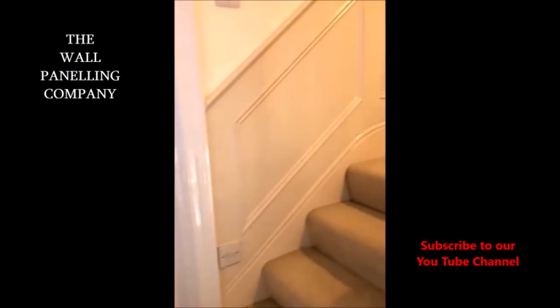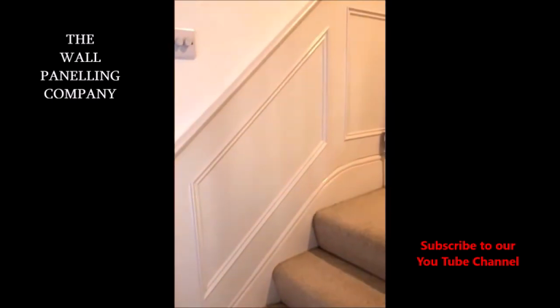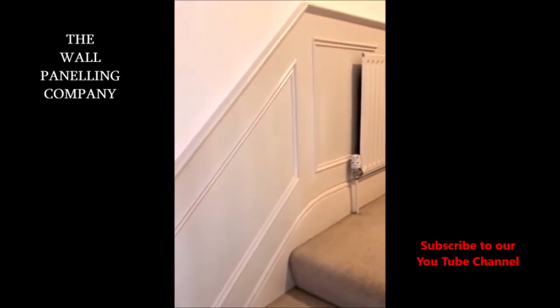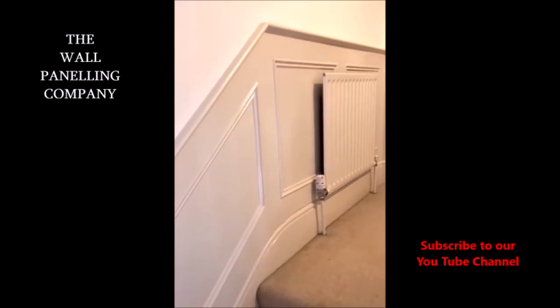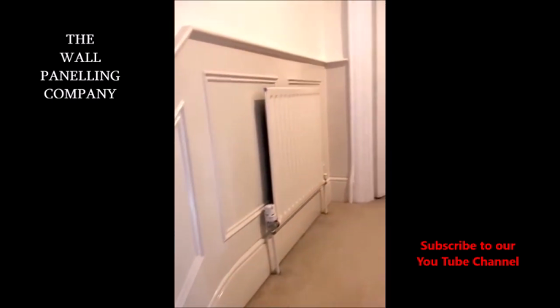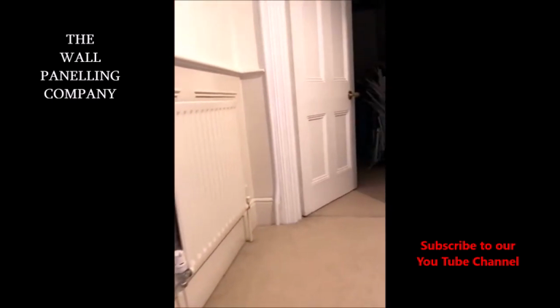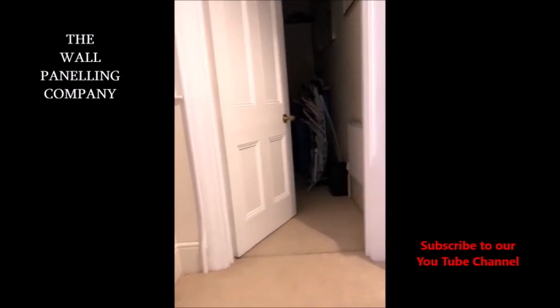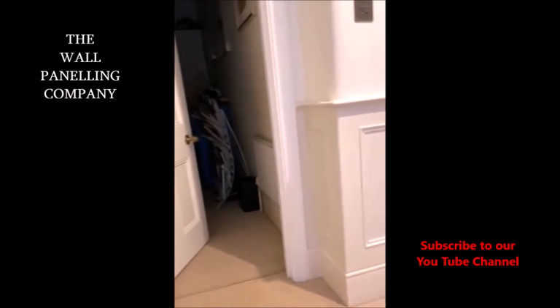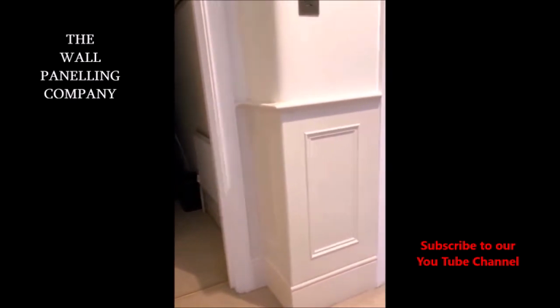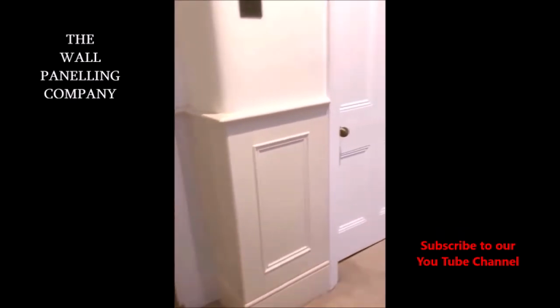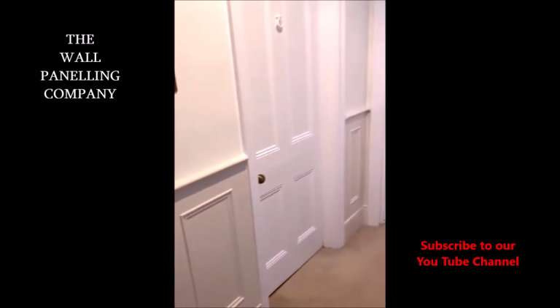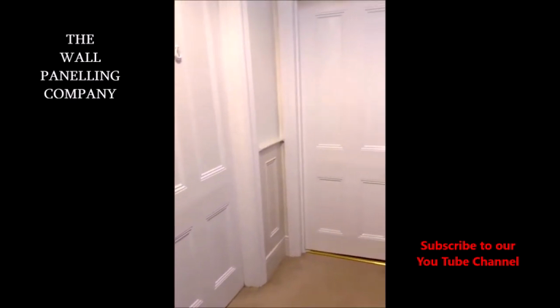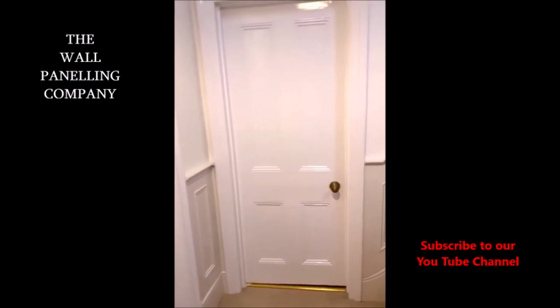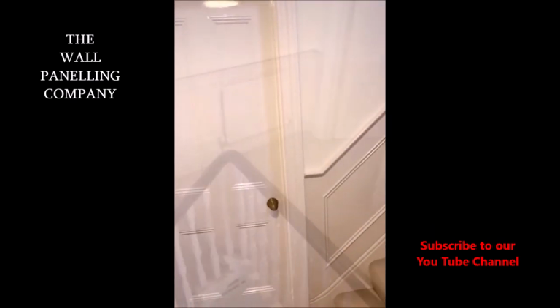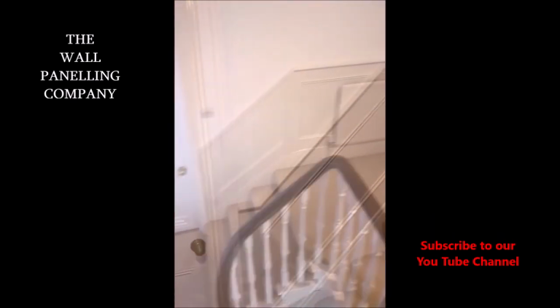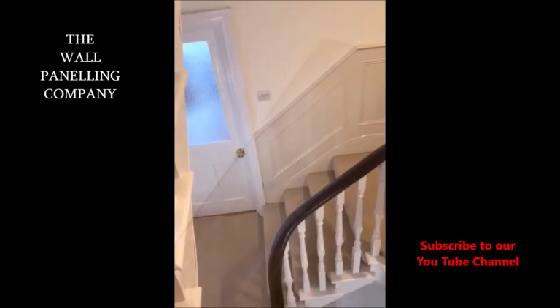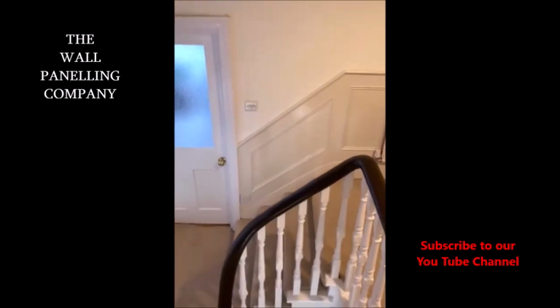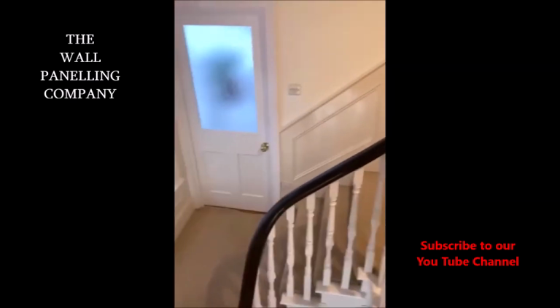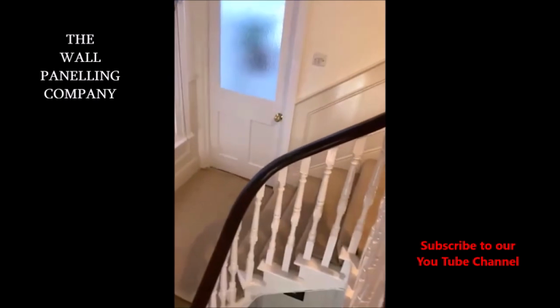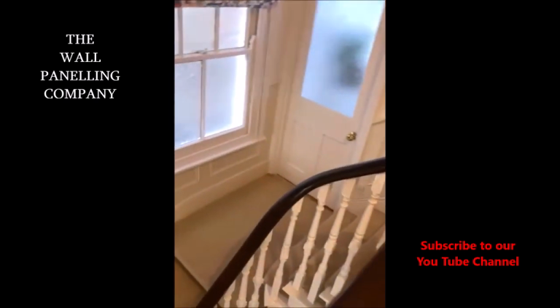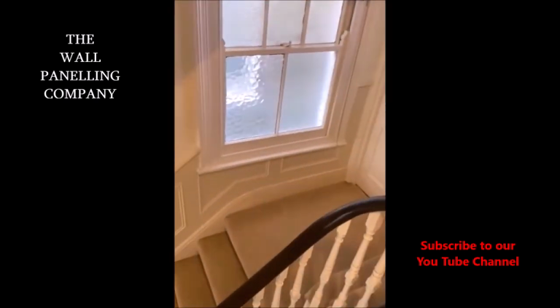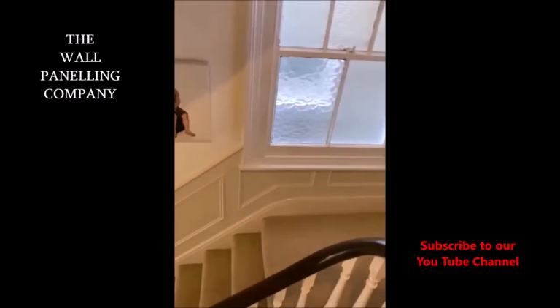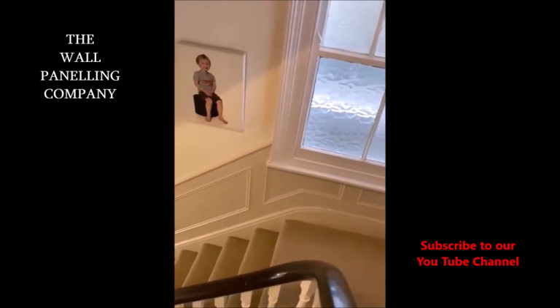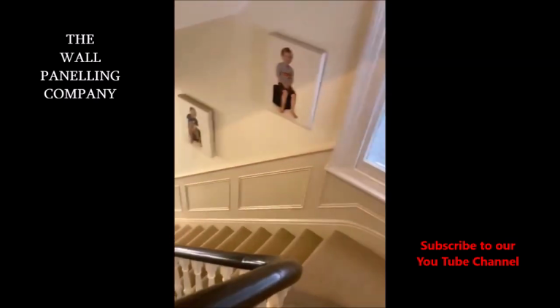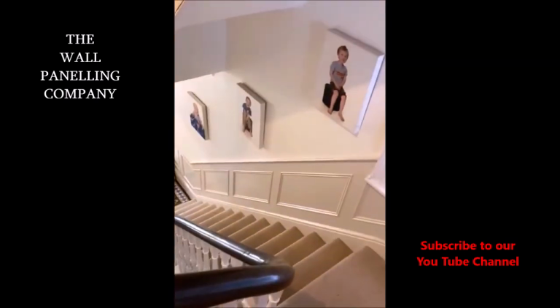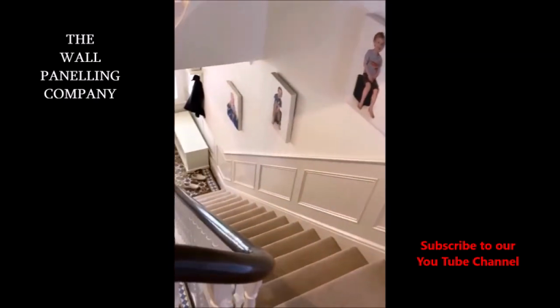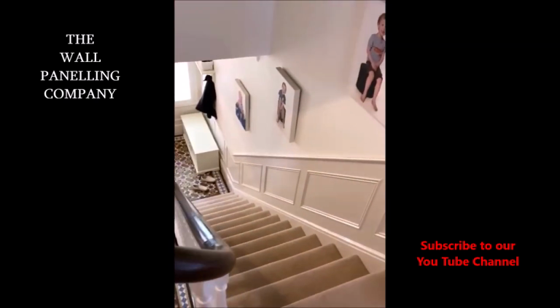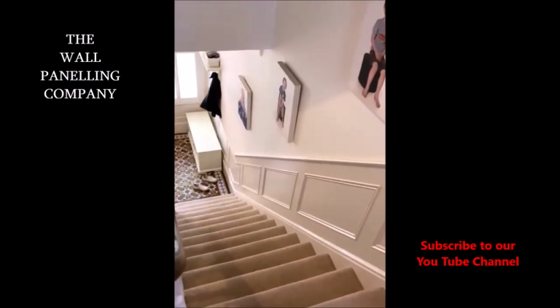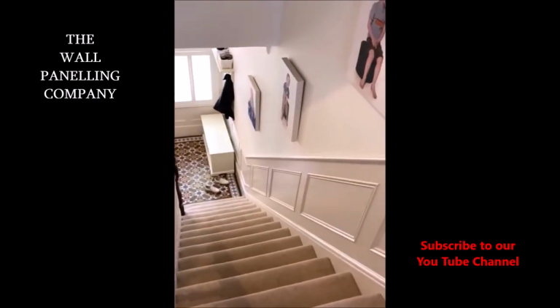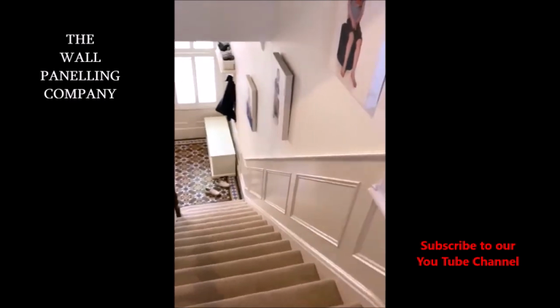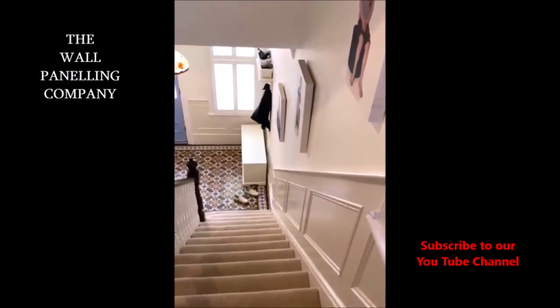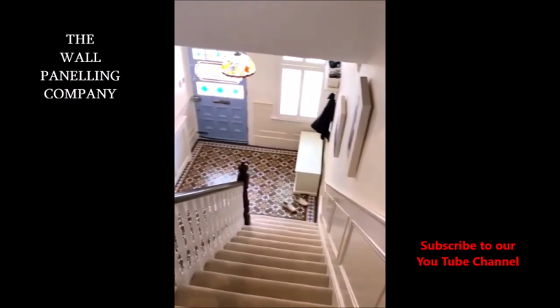If you would like to know more about our paneling, then please visit our website. And if you would like to be the first to see any of our future videos, then please like and subscribe below.